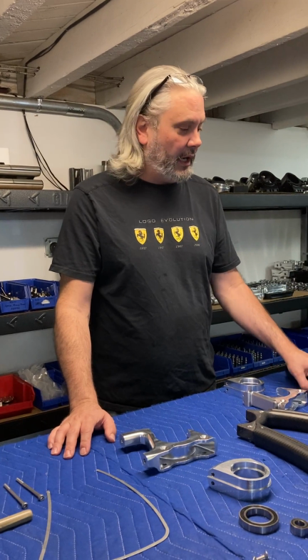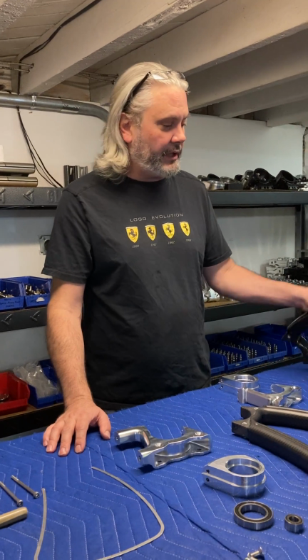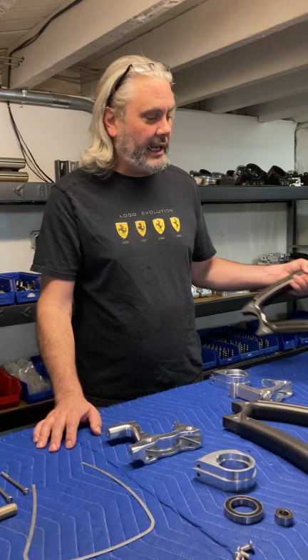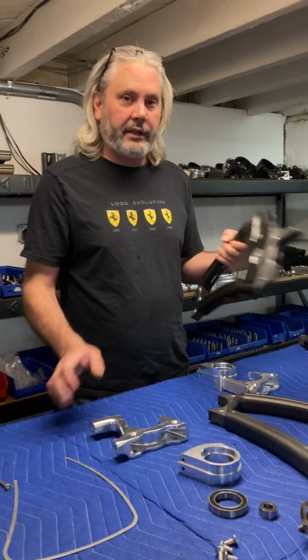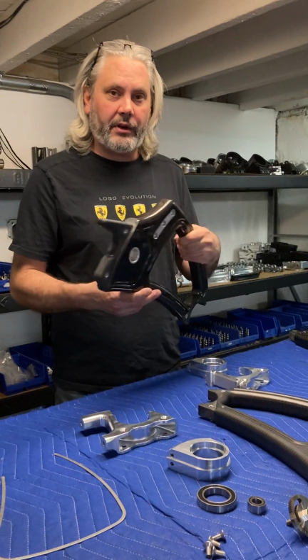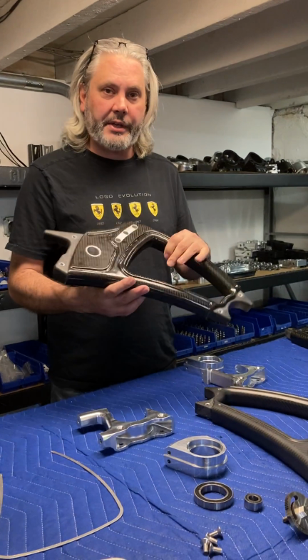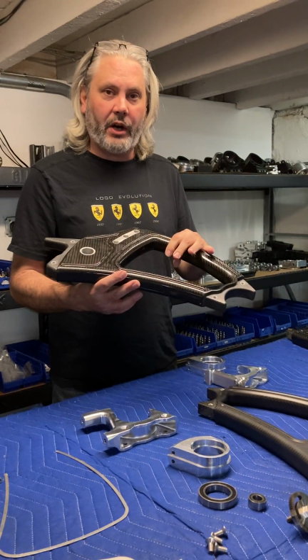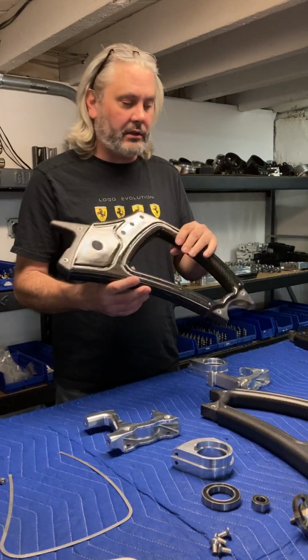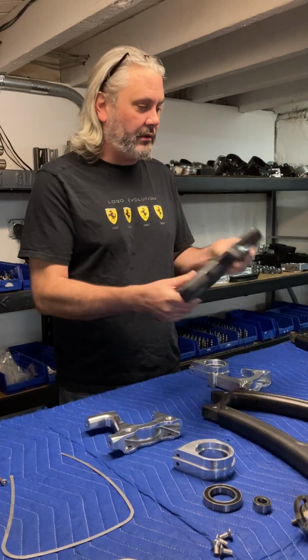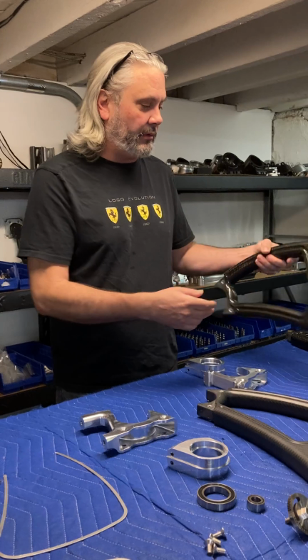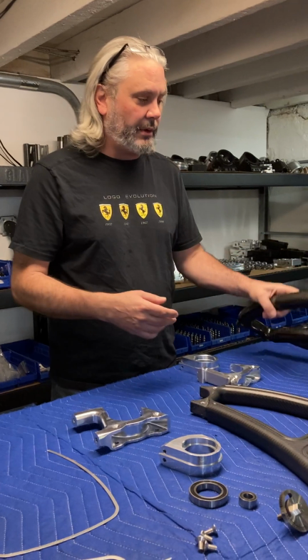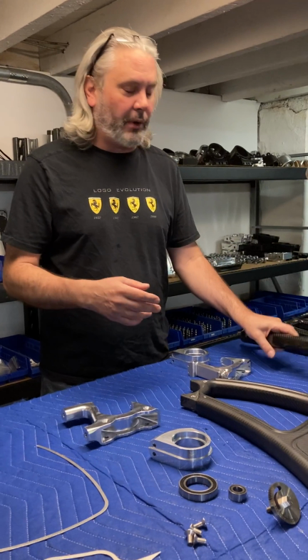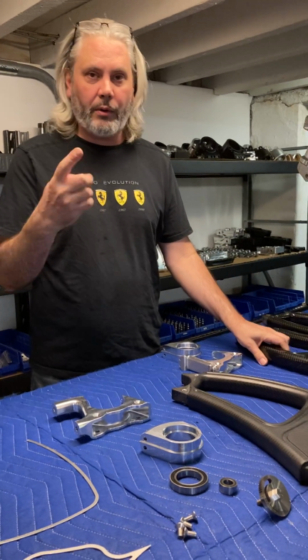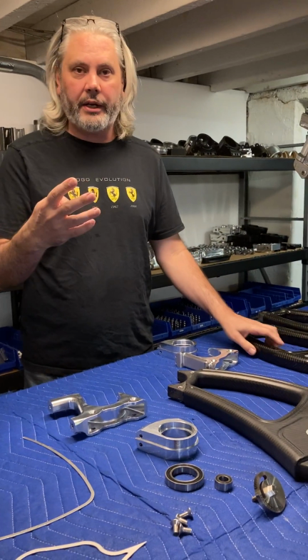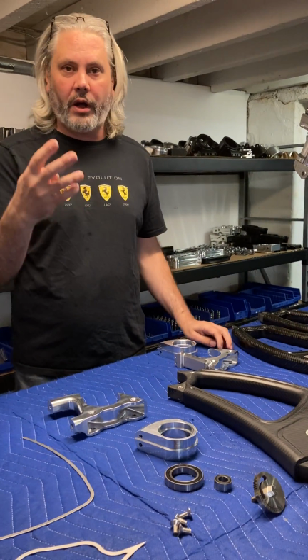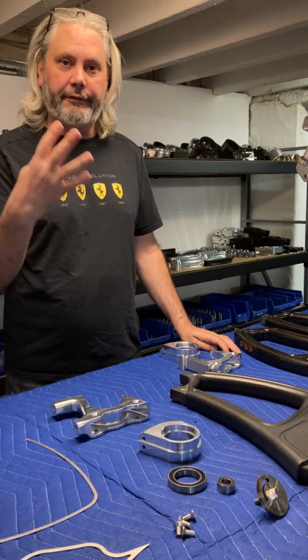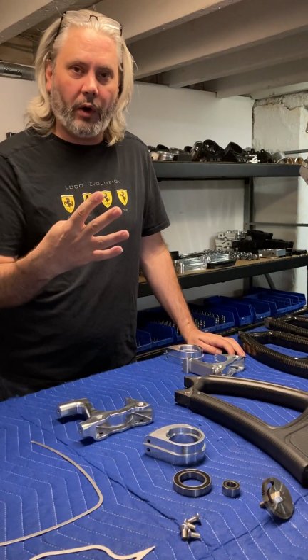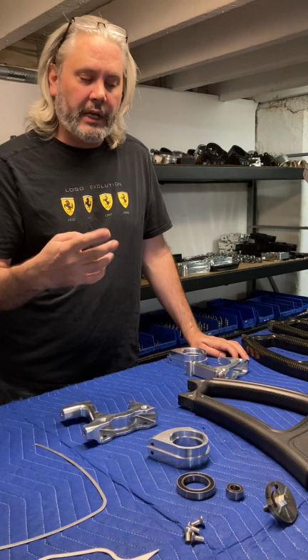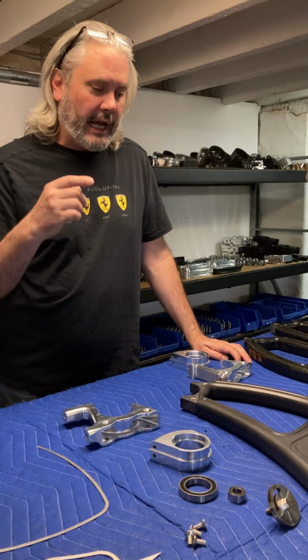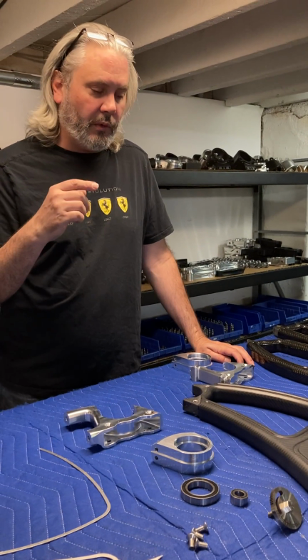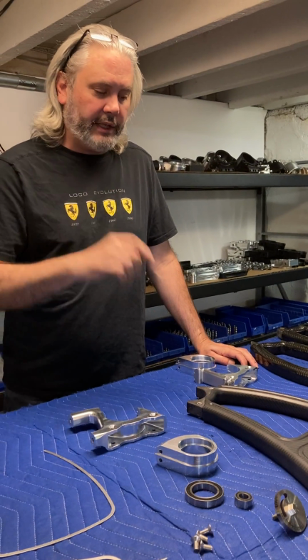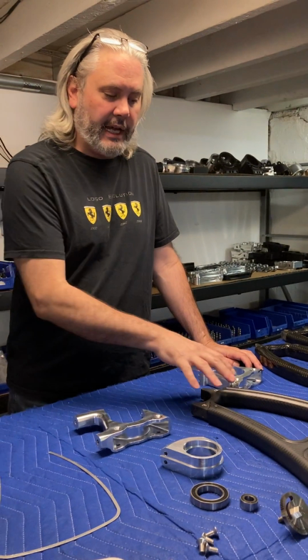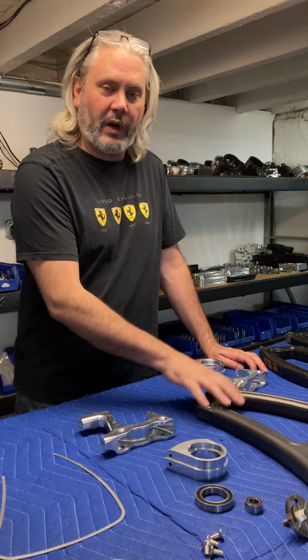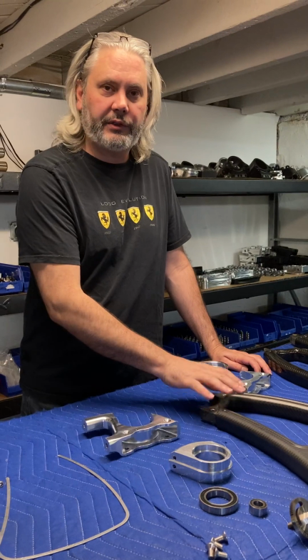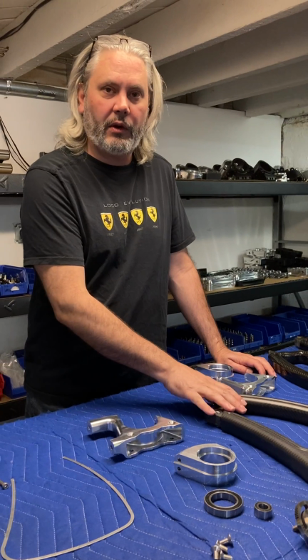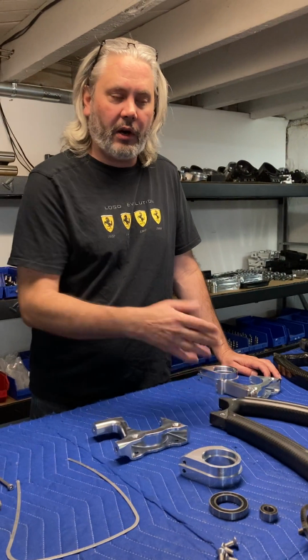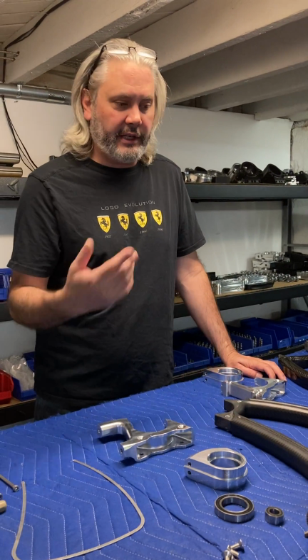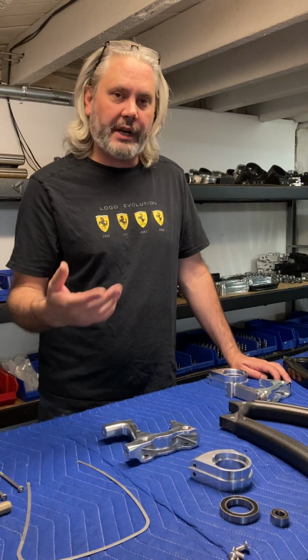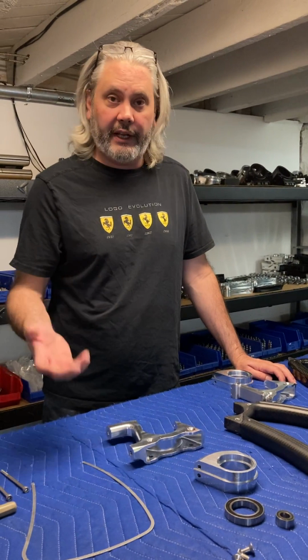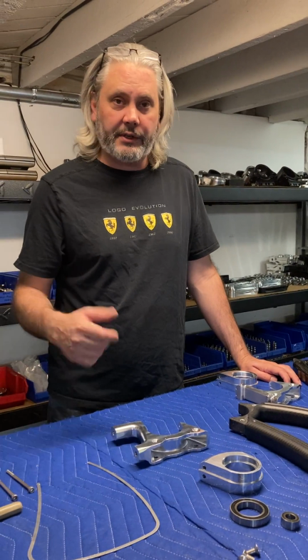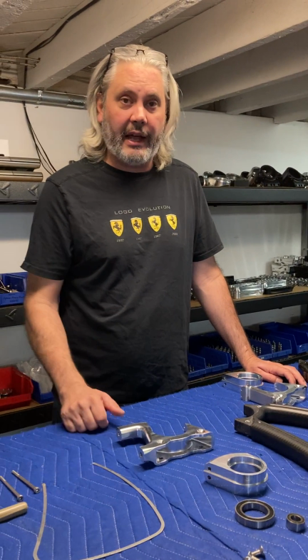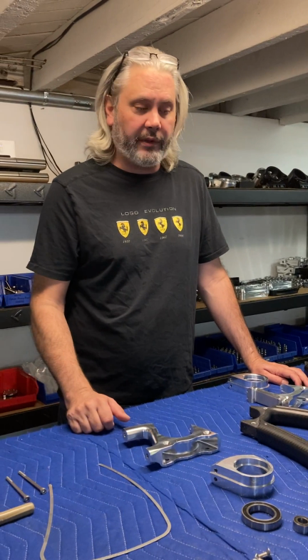As you can see, these are all the same part. So we've got part number one, quantity four. And what dictates where these go are the different style of inserts that we have for them.